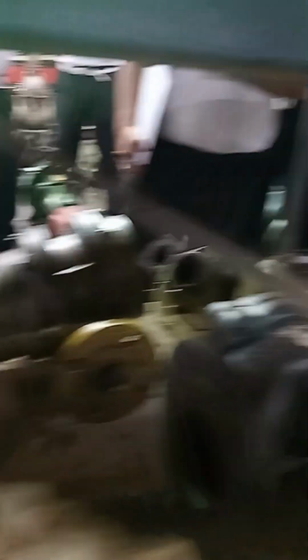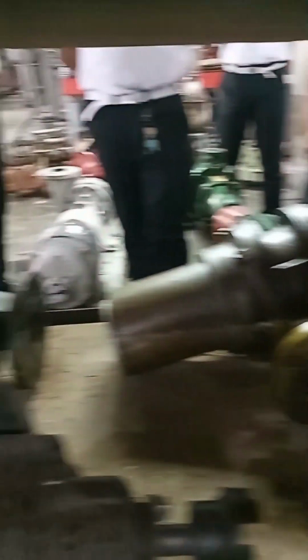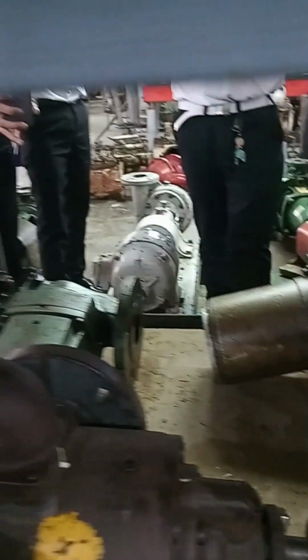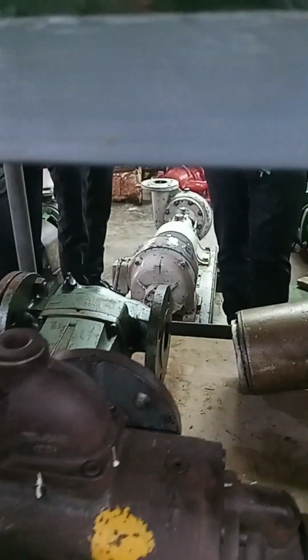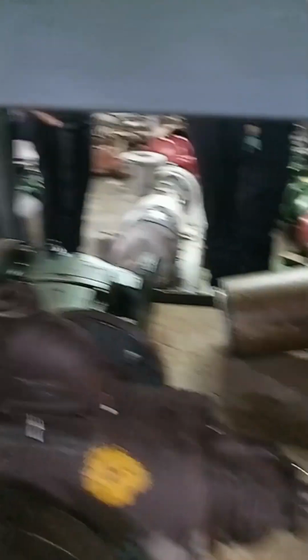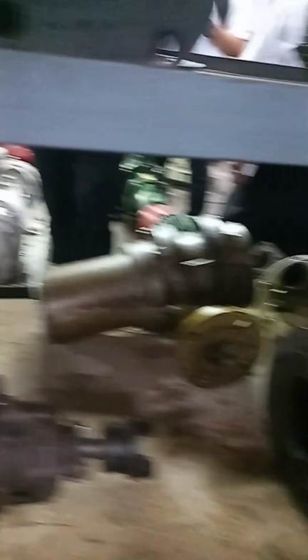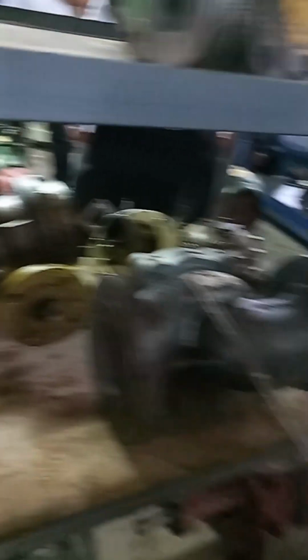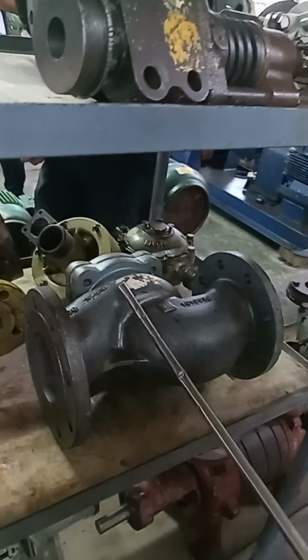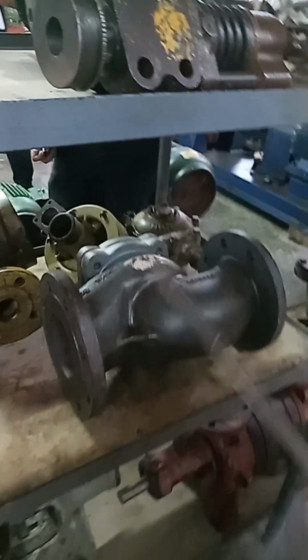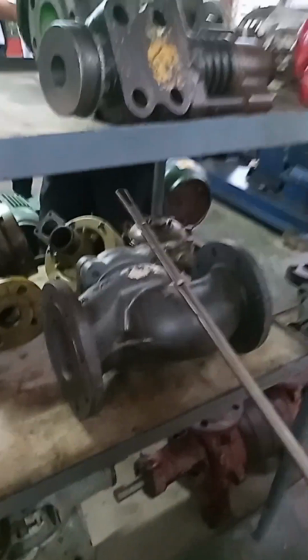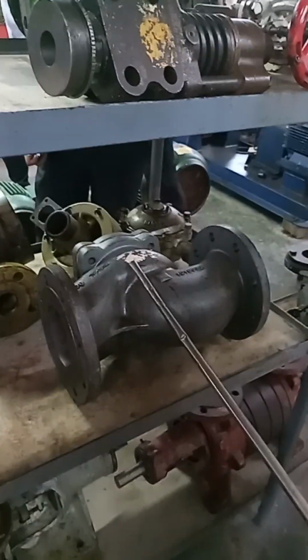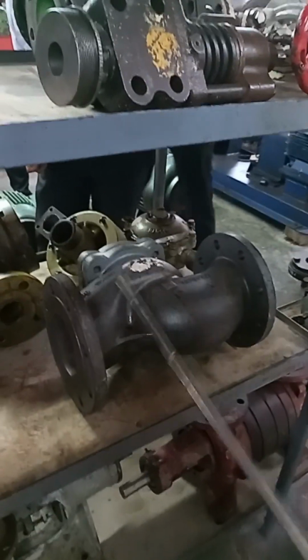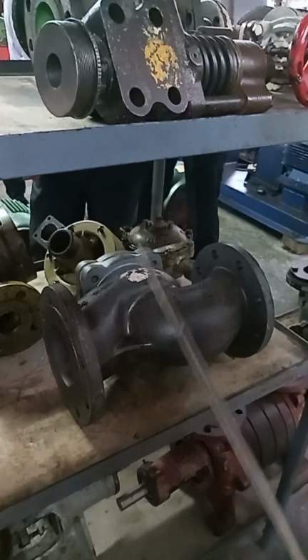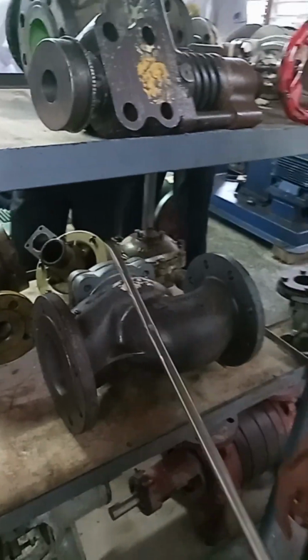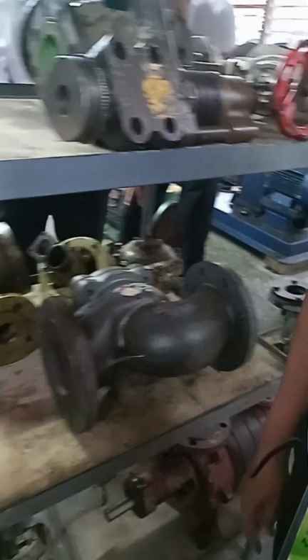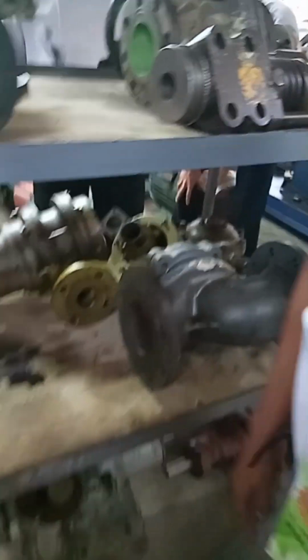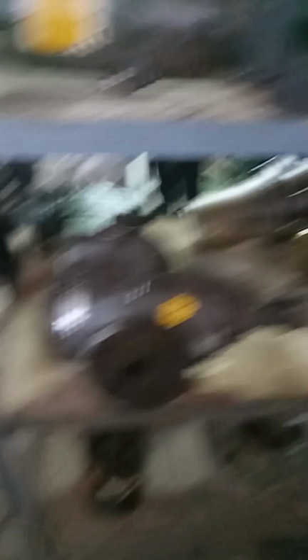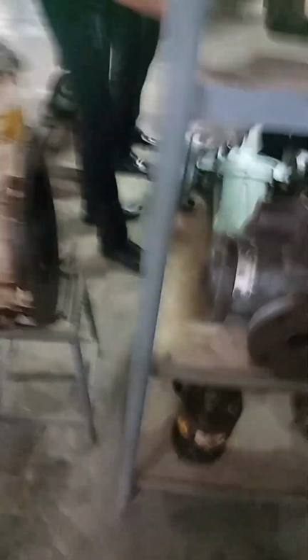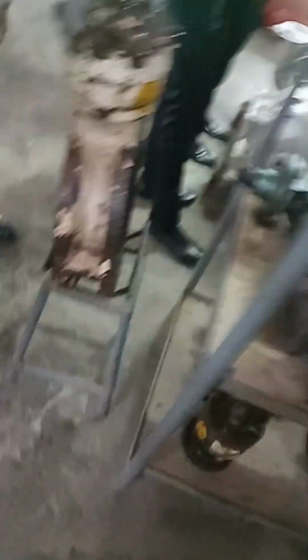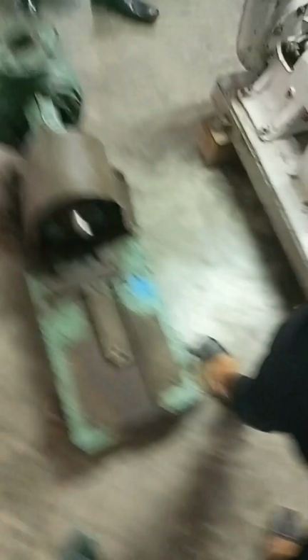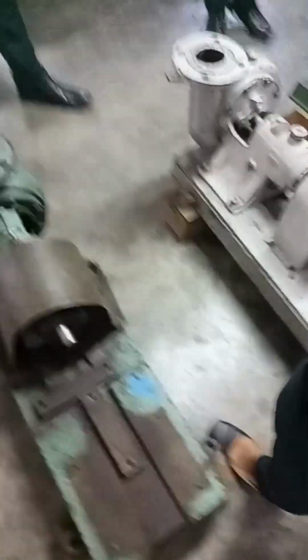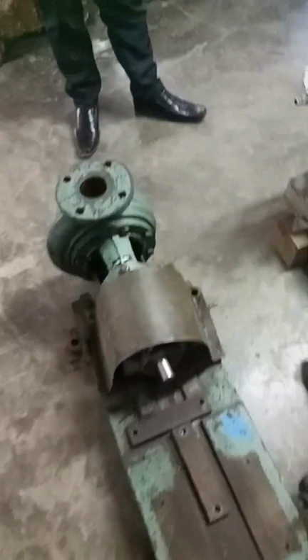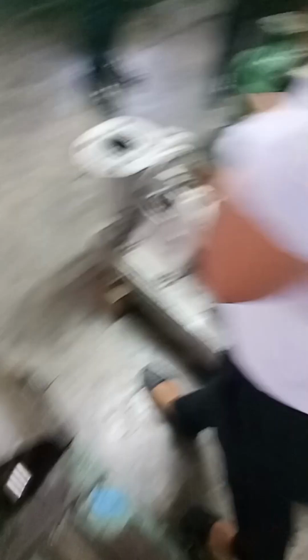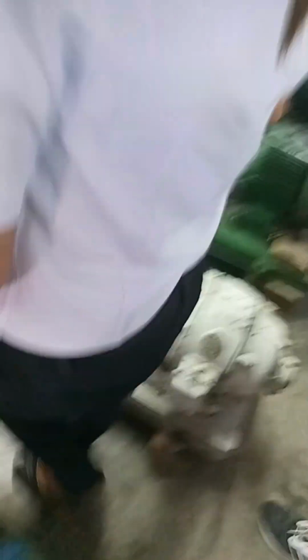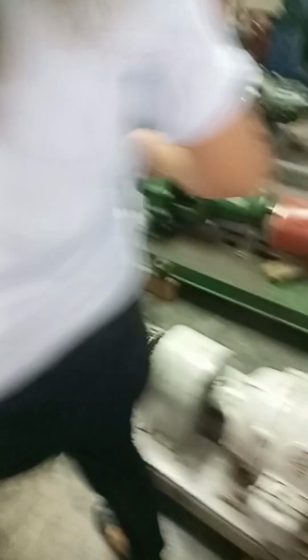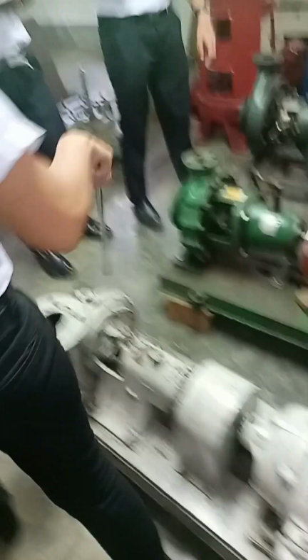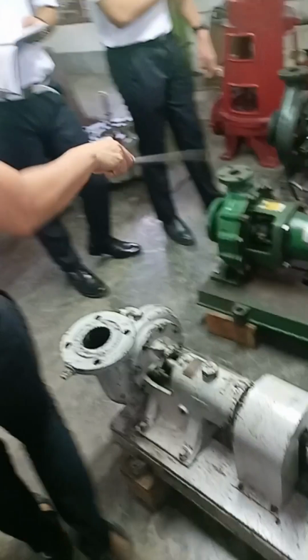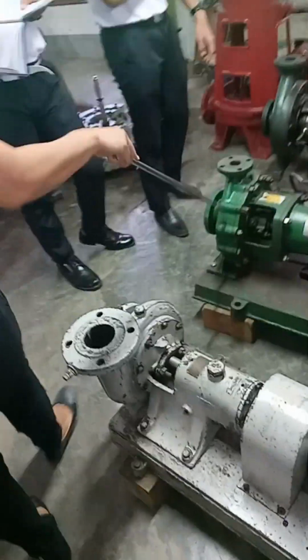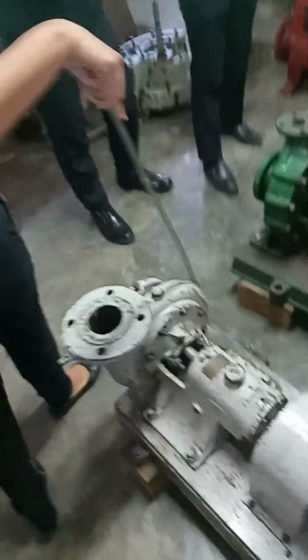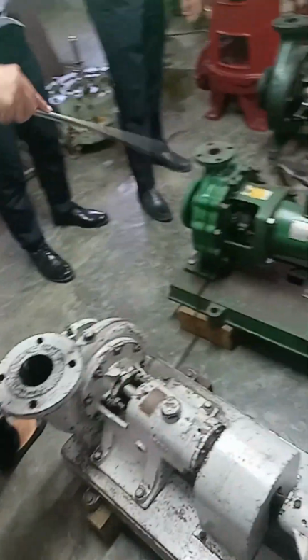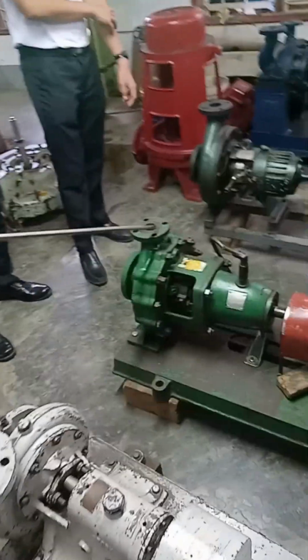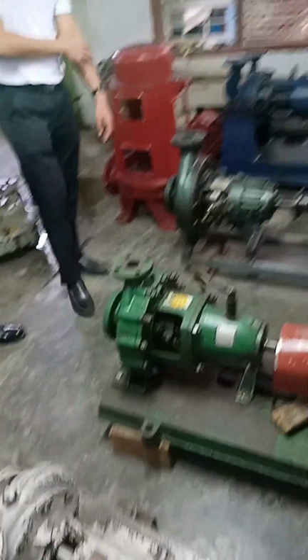This one is a check valve. Centrifugal pump.